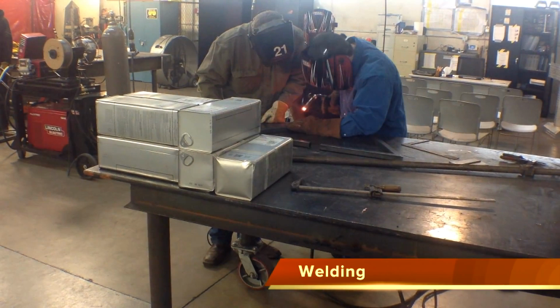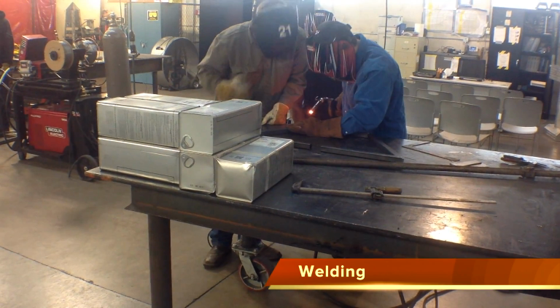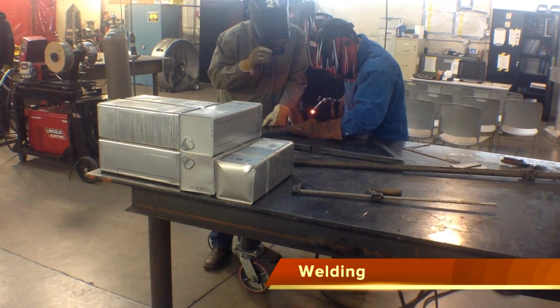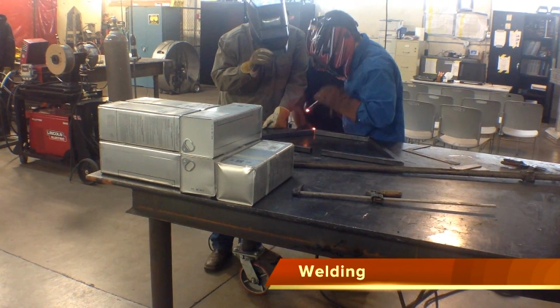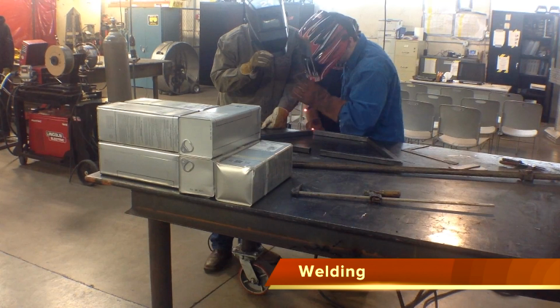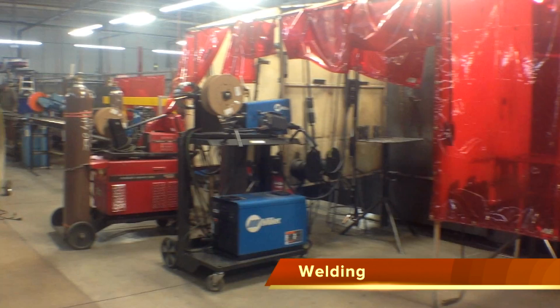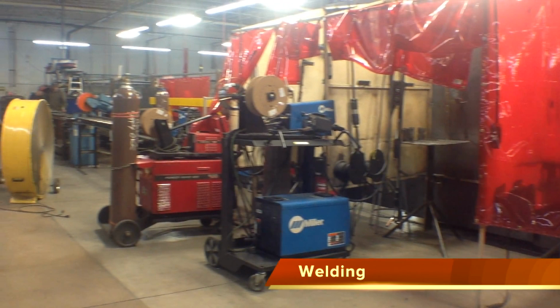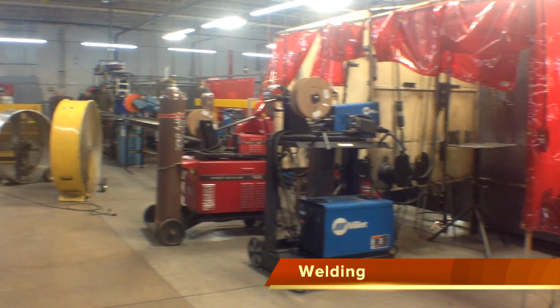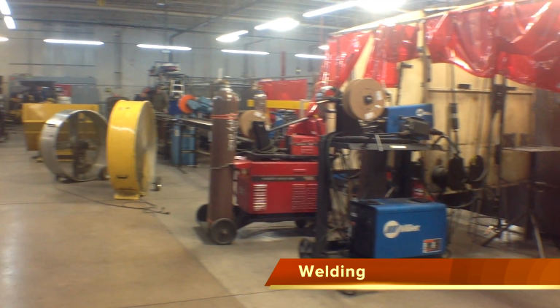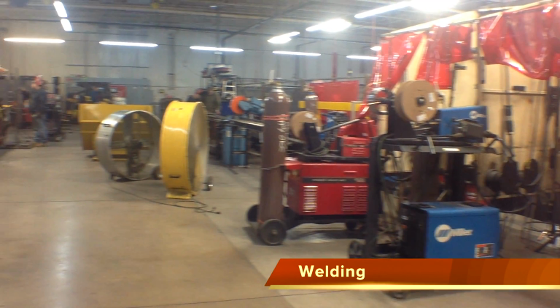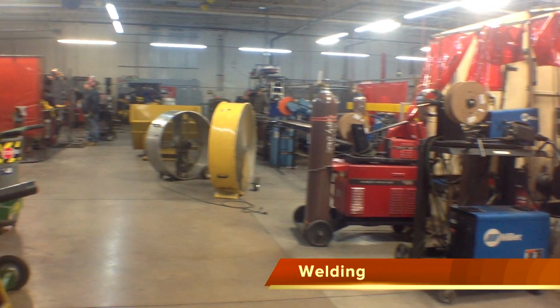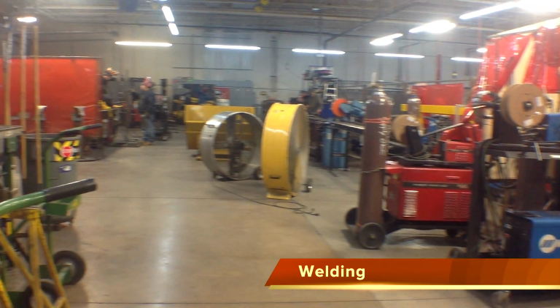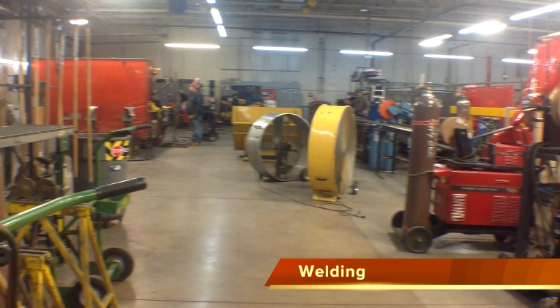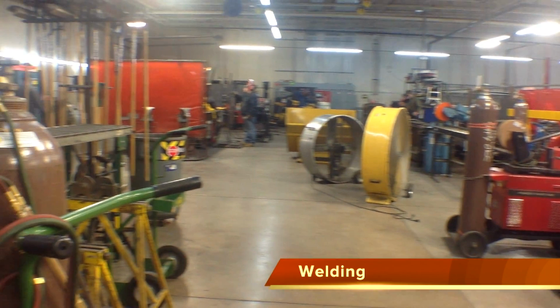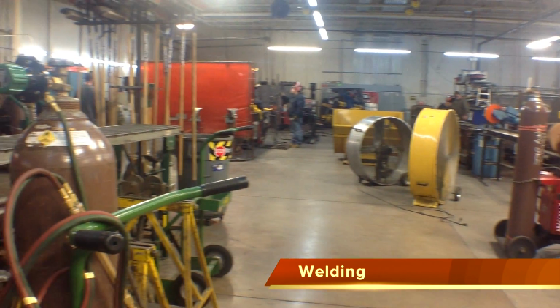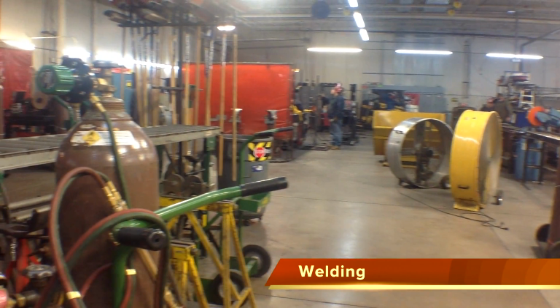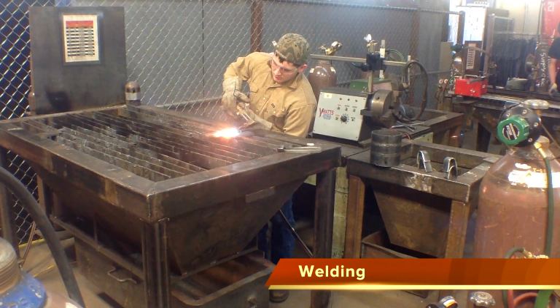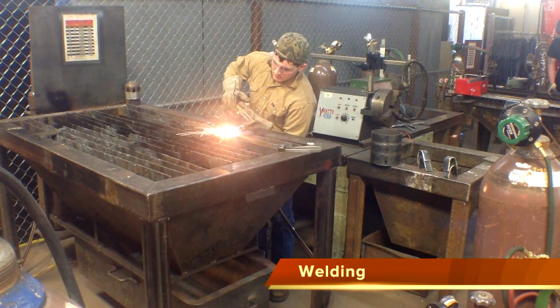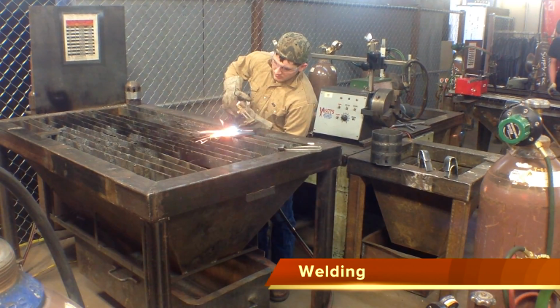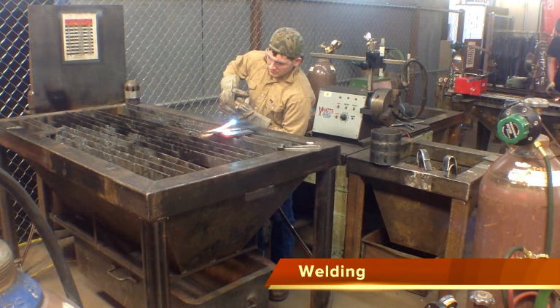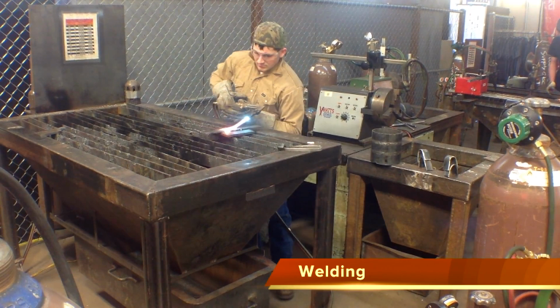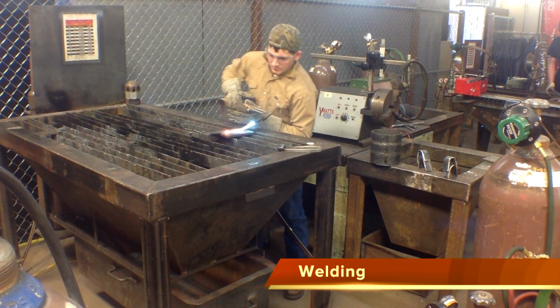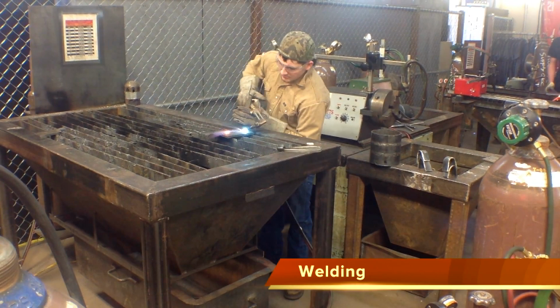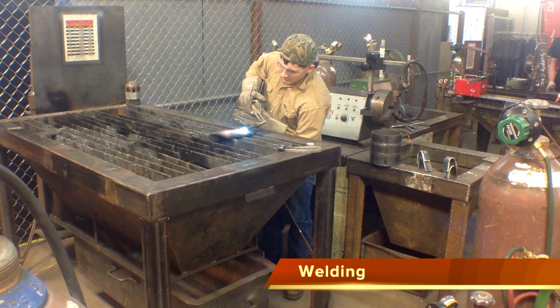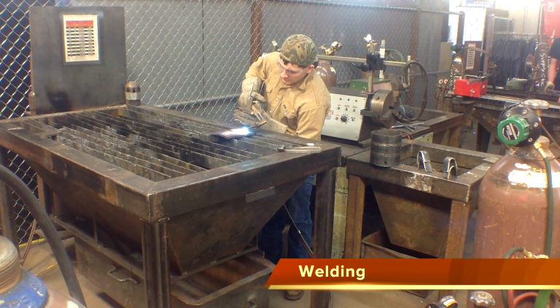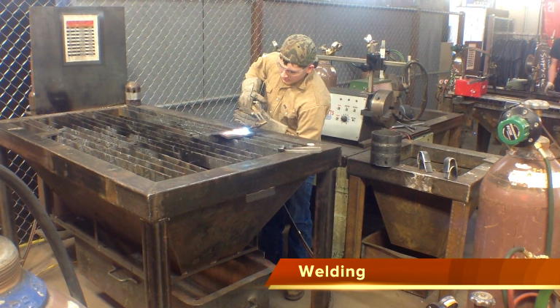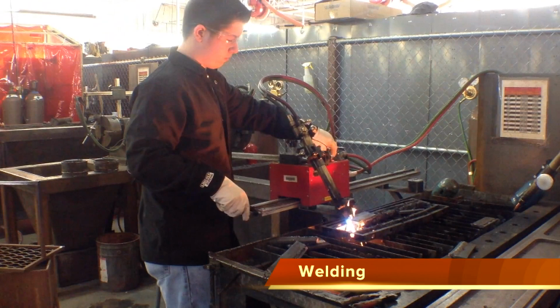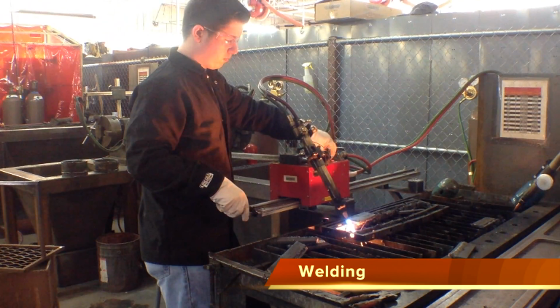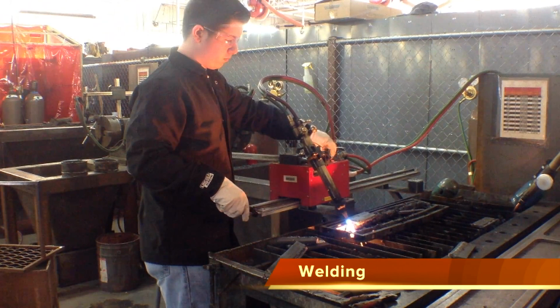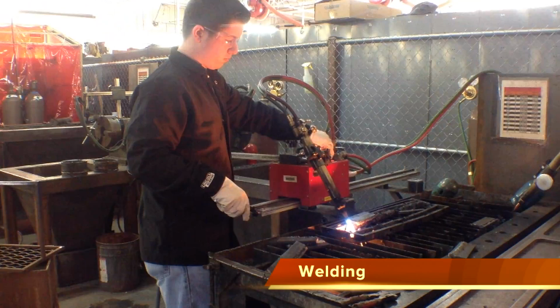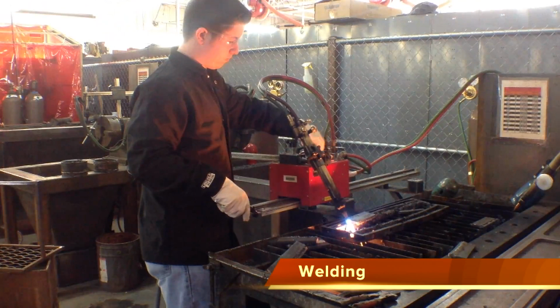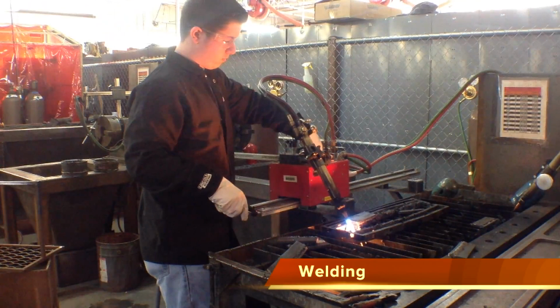Use advanced welding techniques and fabrication equipment to join, cut, bend, and manipulate metal for industrial applications. Design and construct a wide range of projects to solve manufacturing challenges.